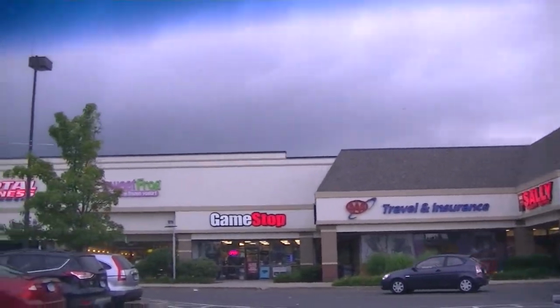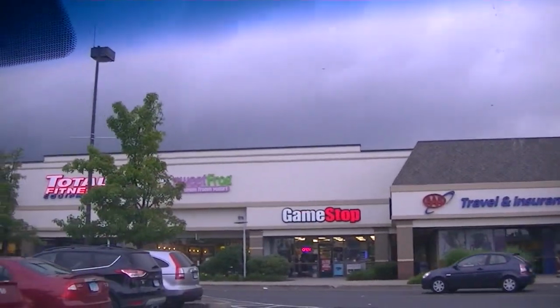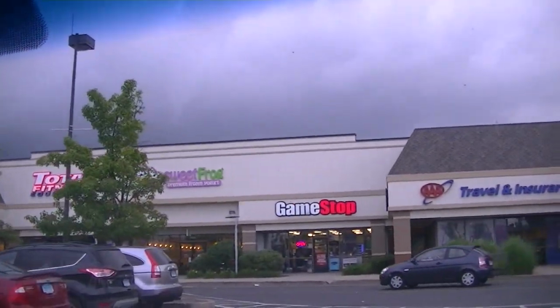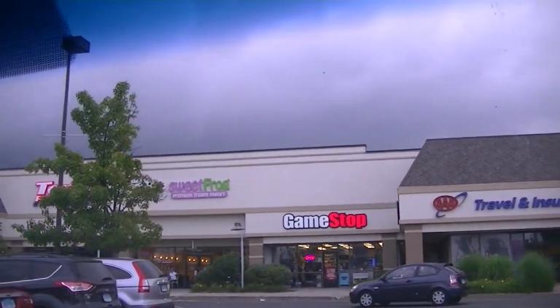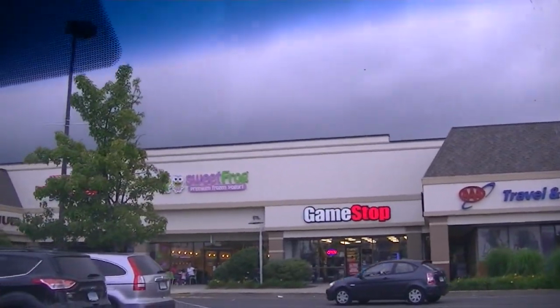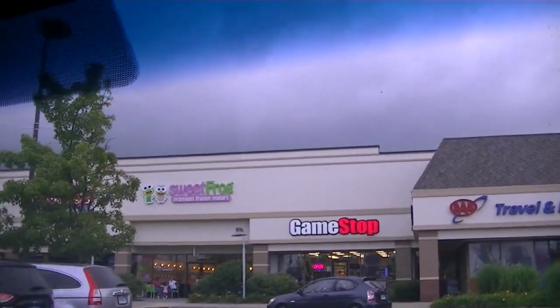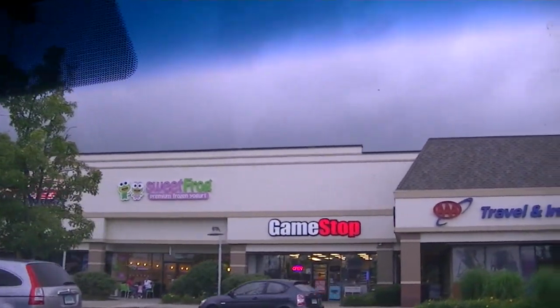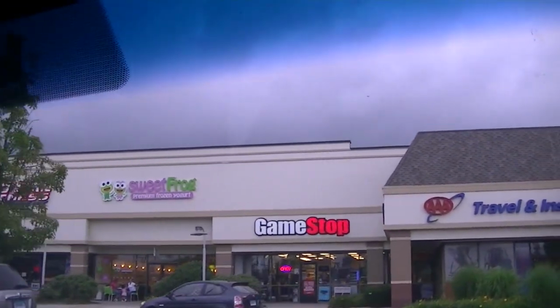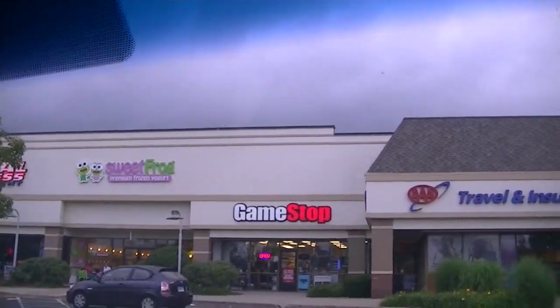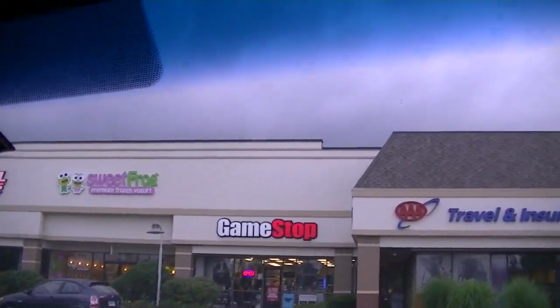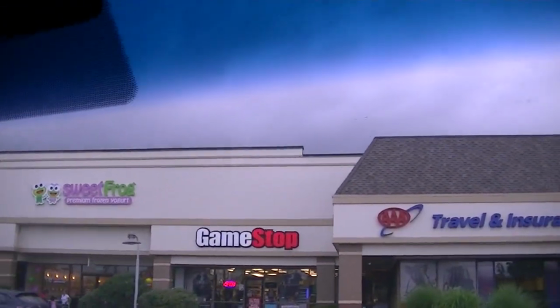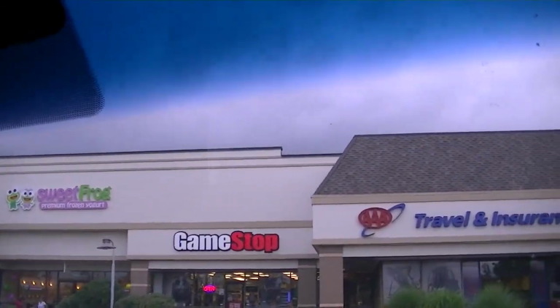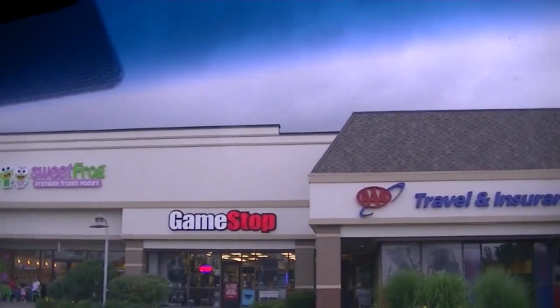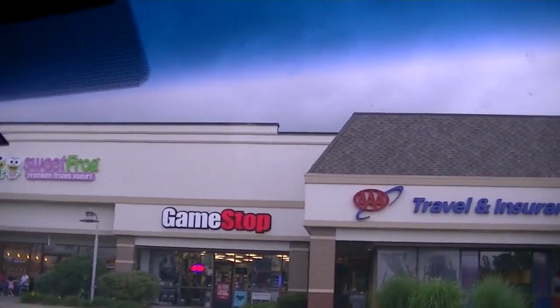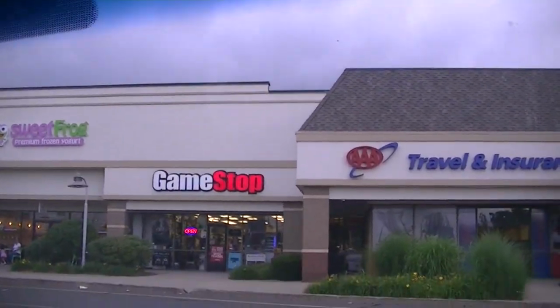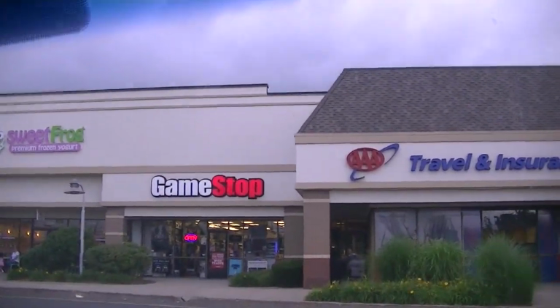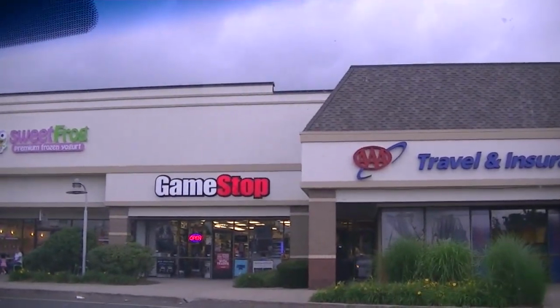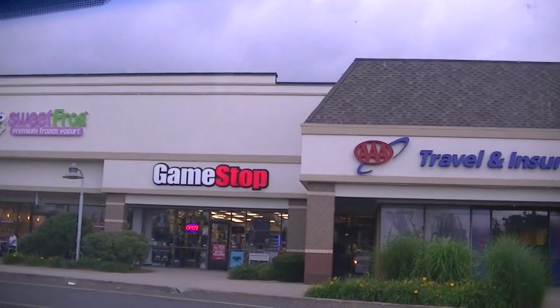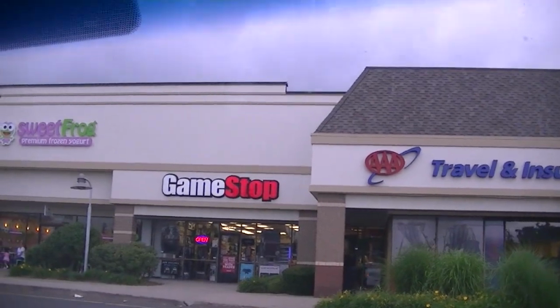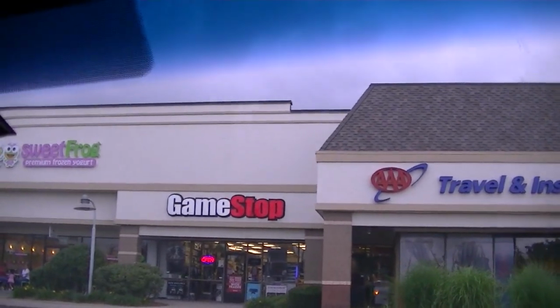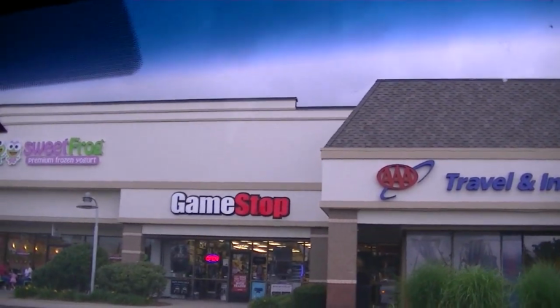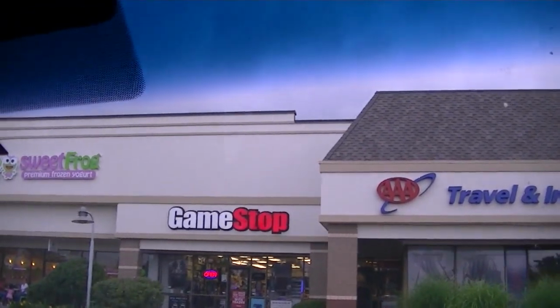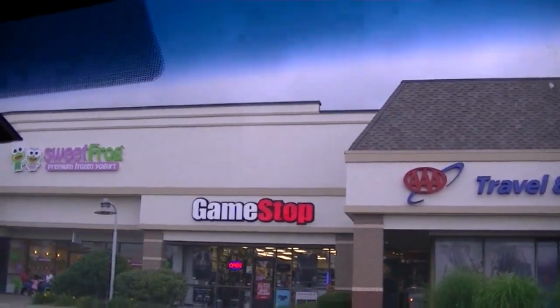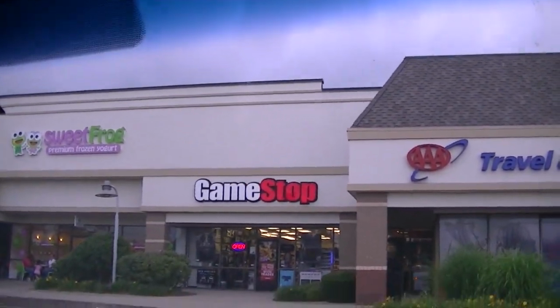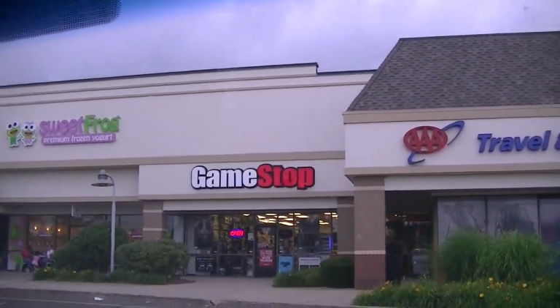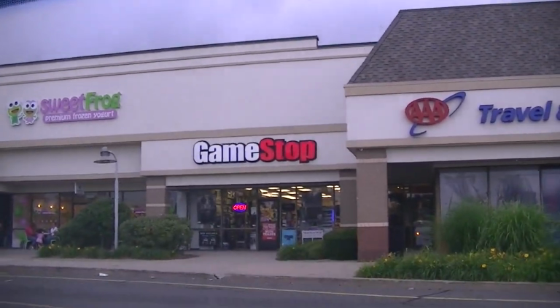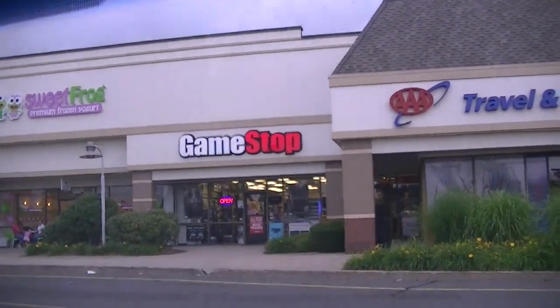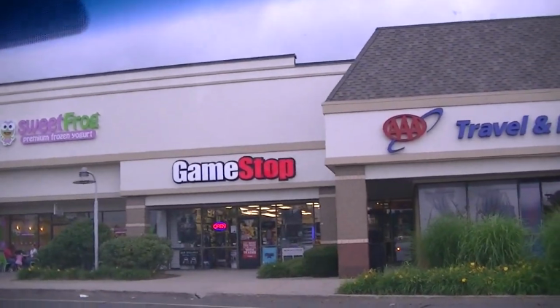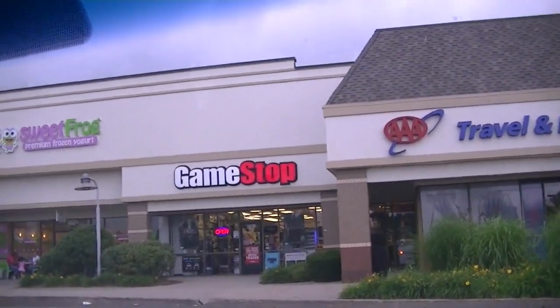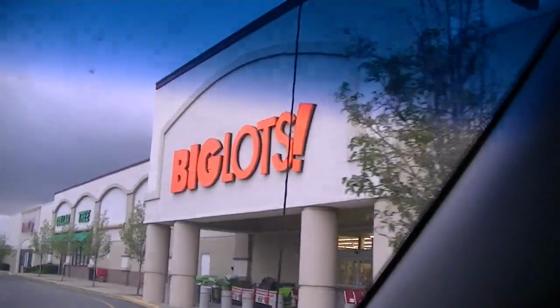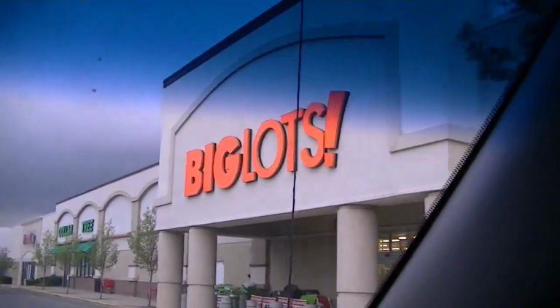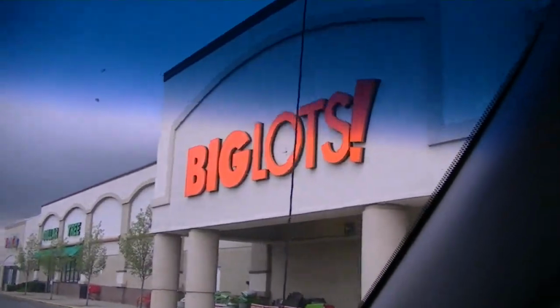The Asian restaurant we used to go to — the sushi place is gone. Big Lots.